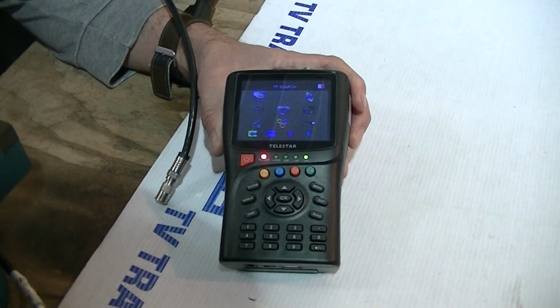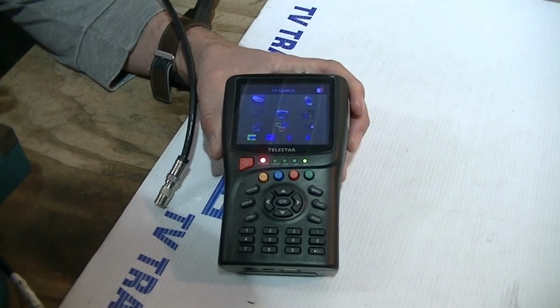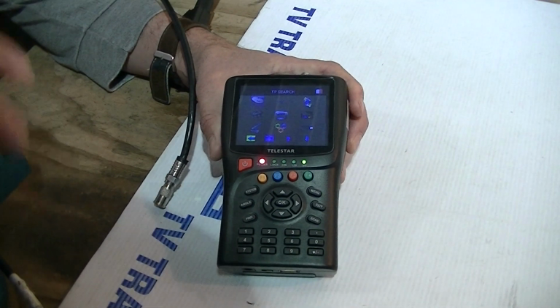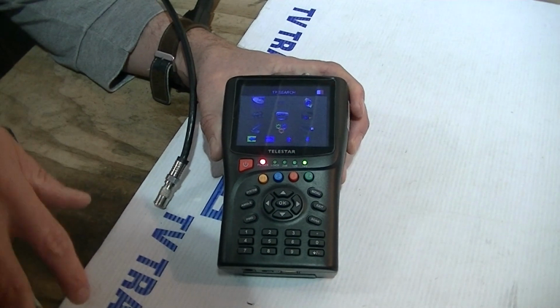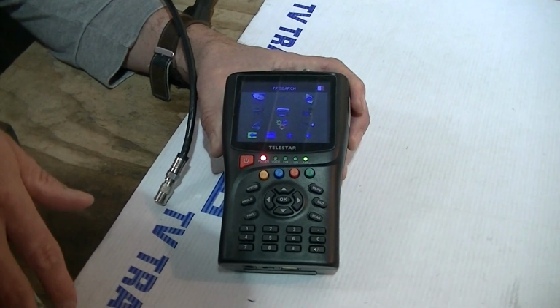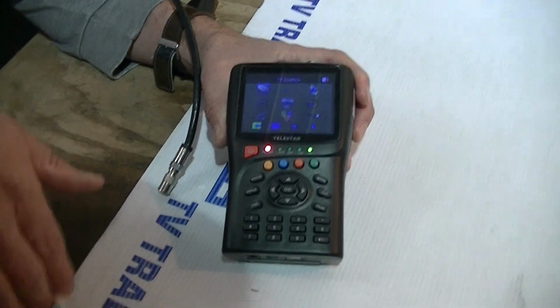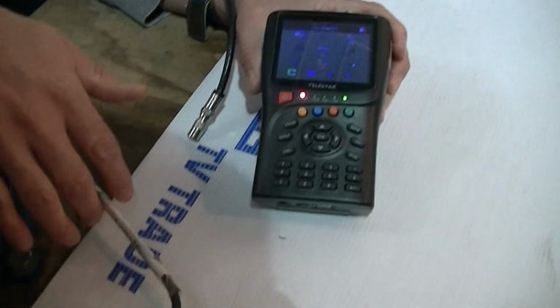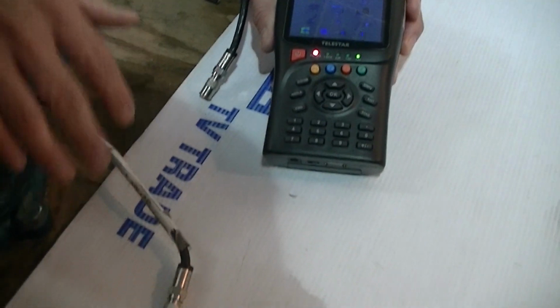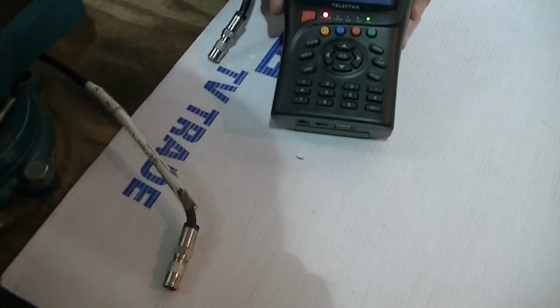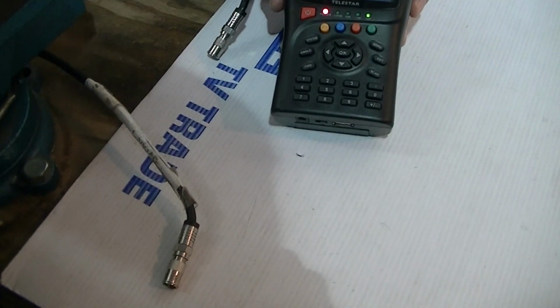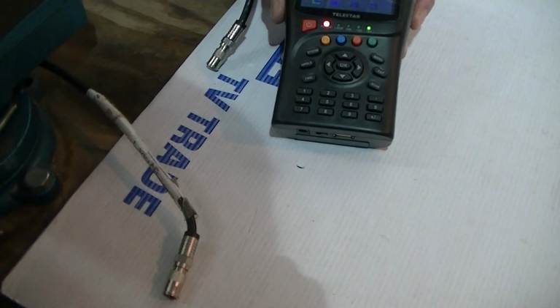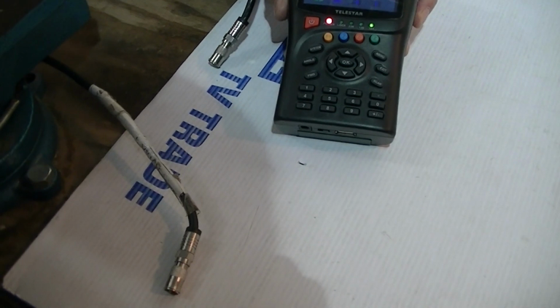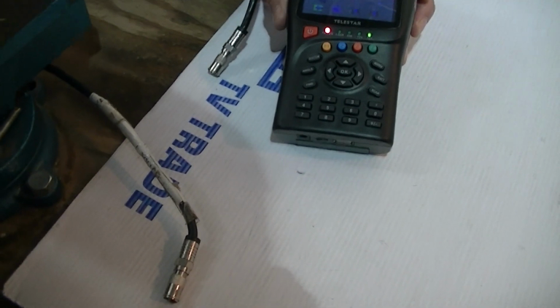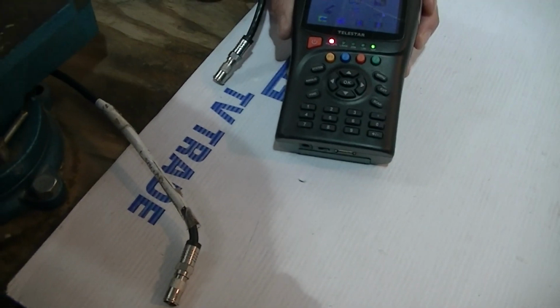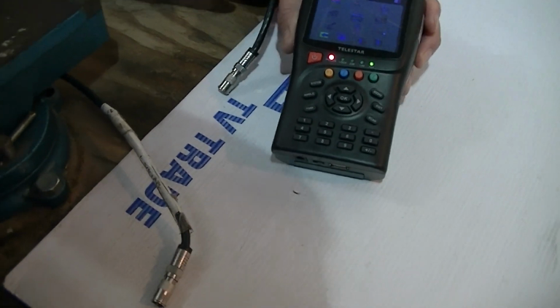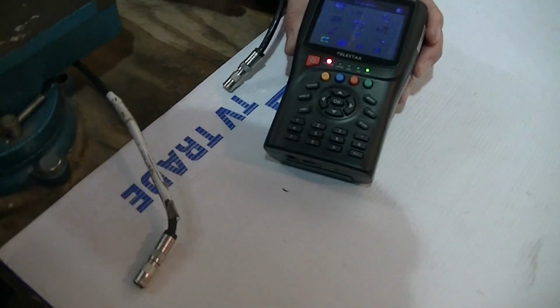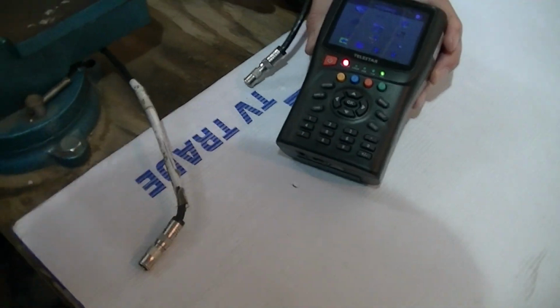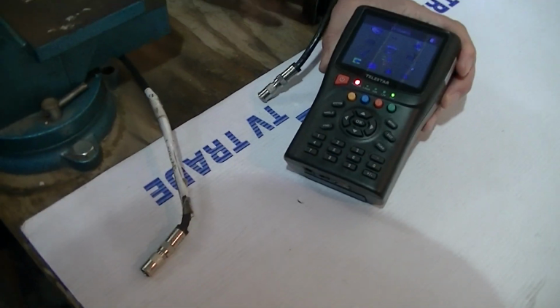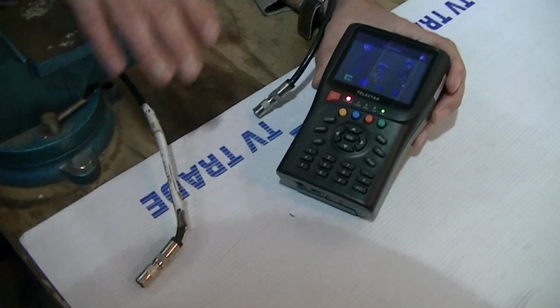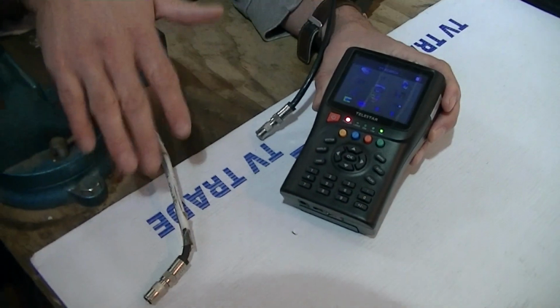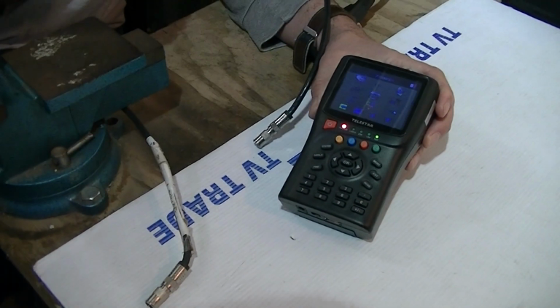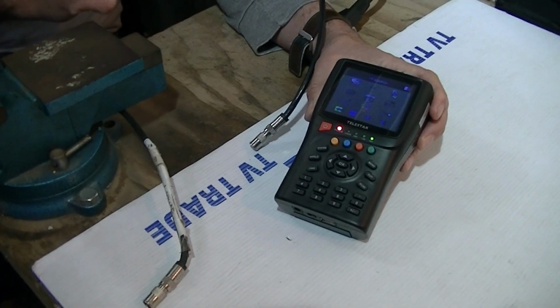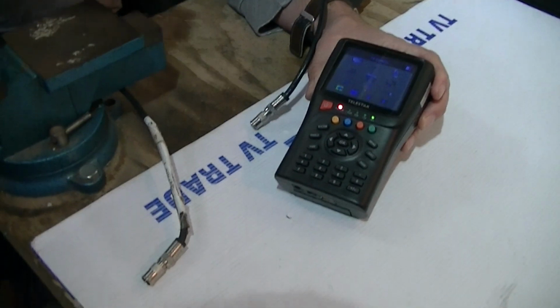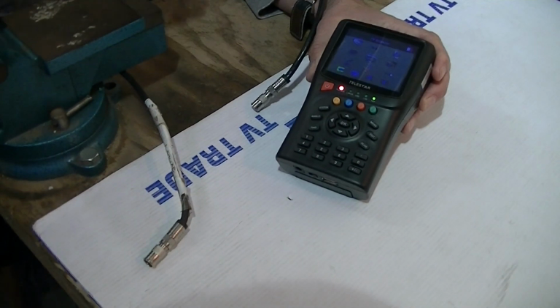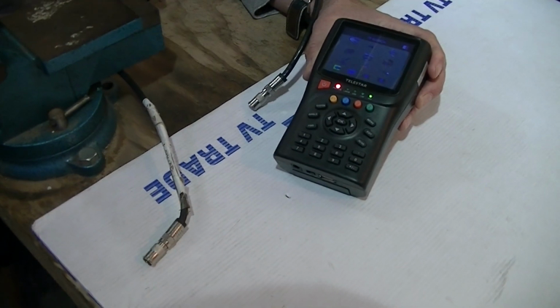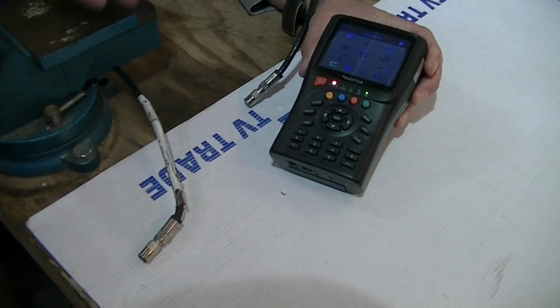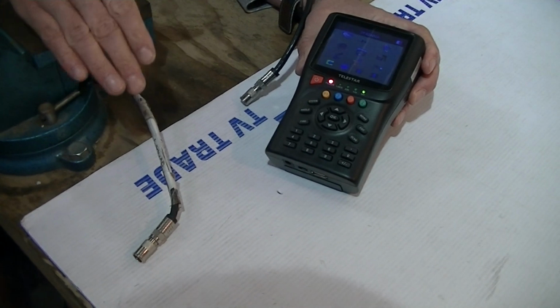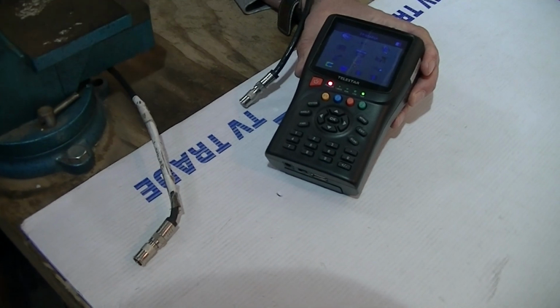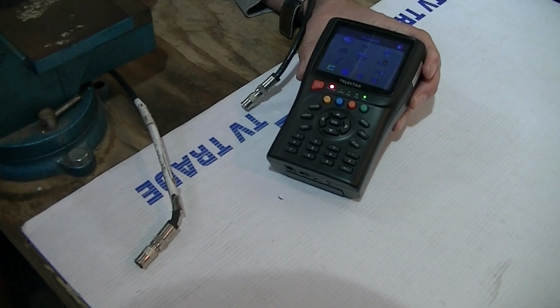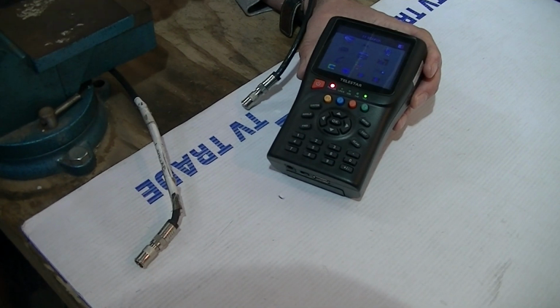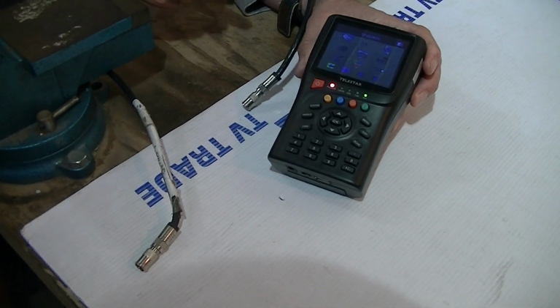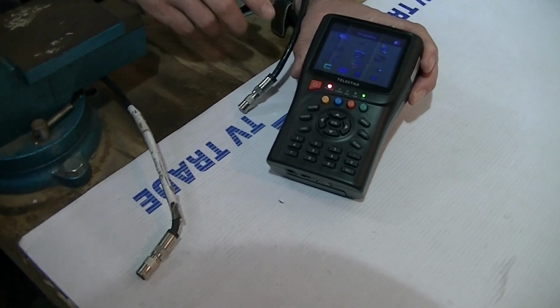I have in front of me two leads. One is coming from the Astro 2 satellite, which we generally use for BBCs etc., and Astro 1 here, which is a totally different satellite and would normally be used for German television.